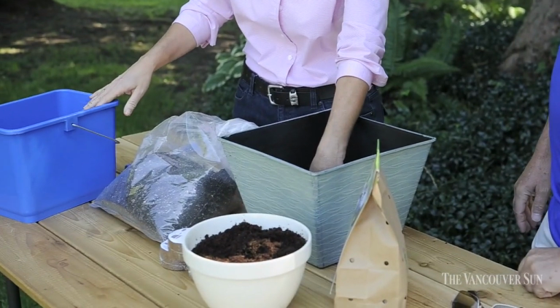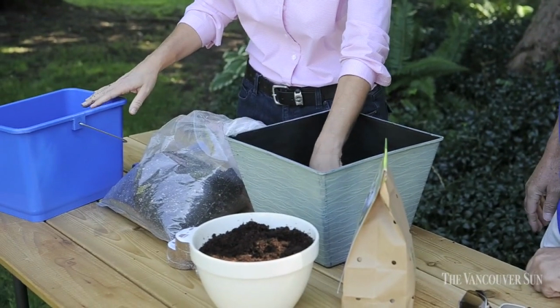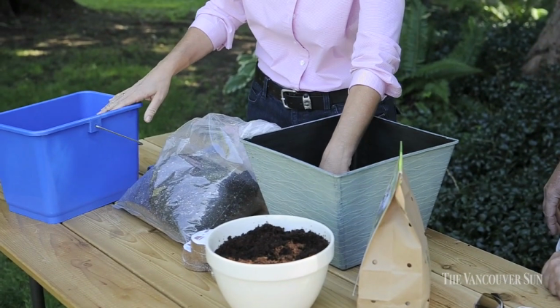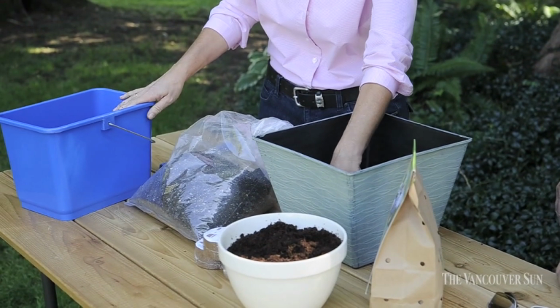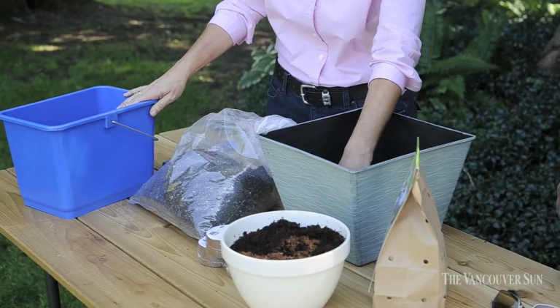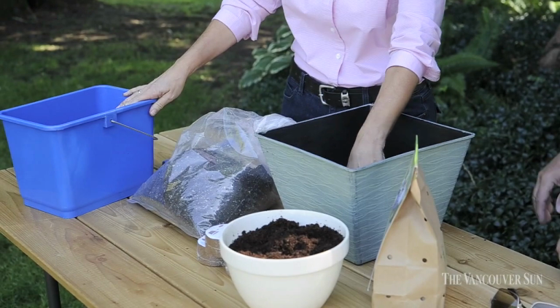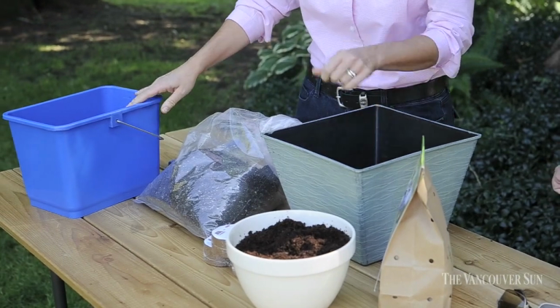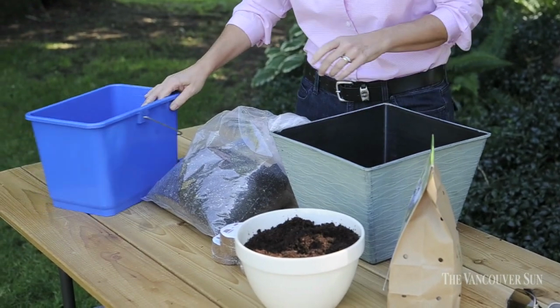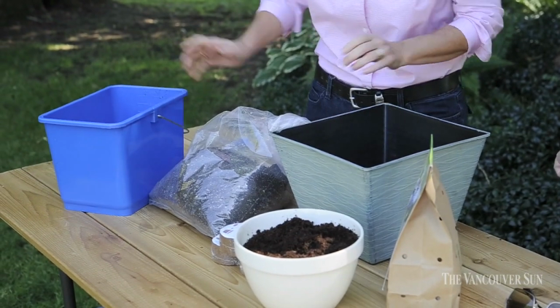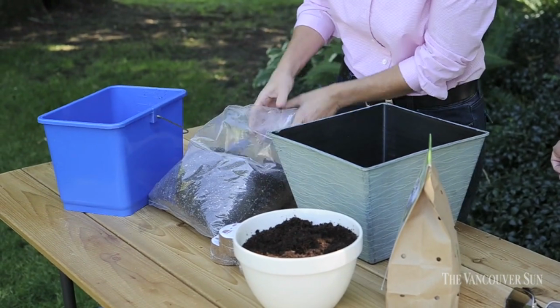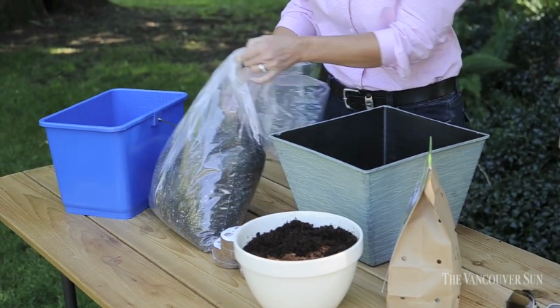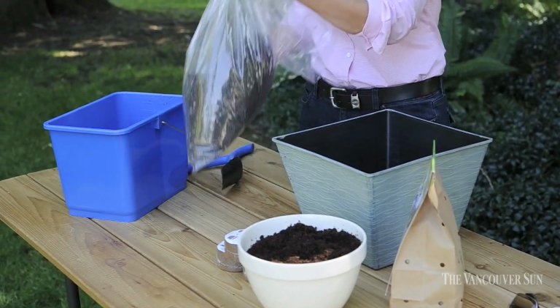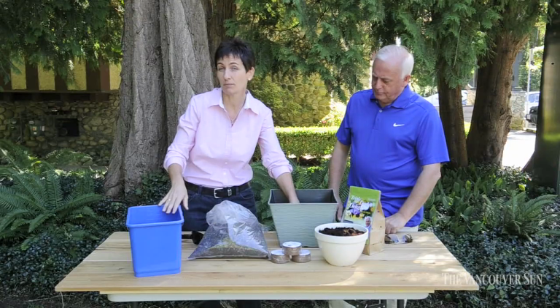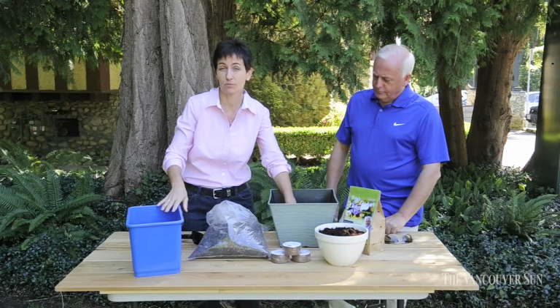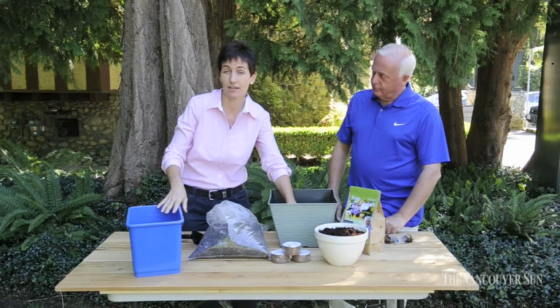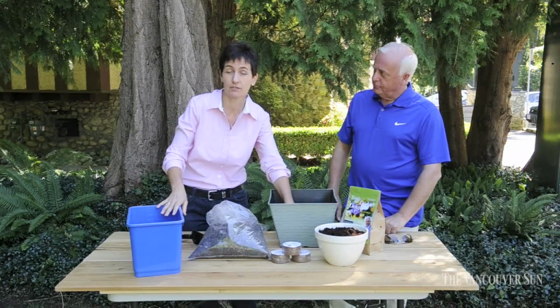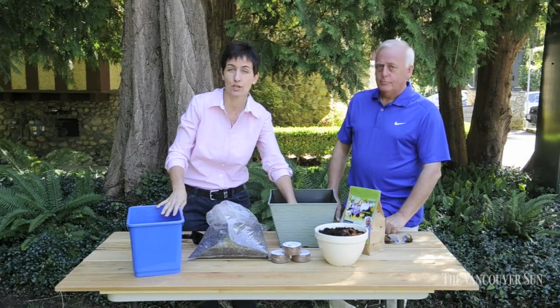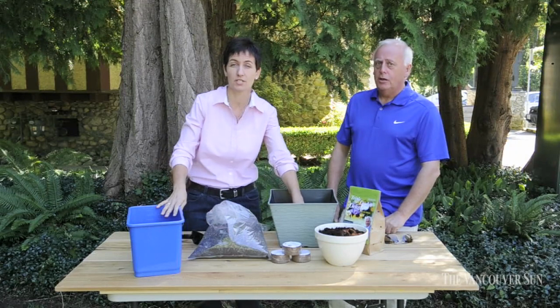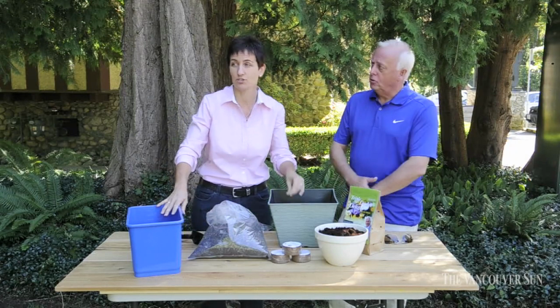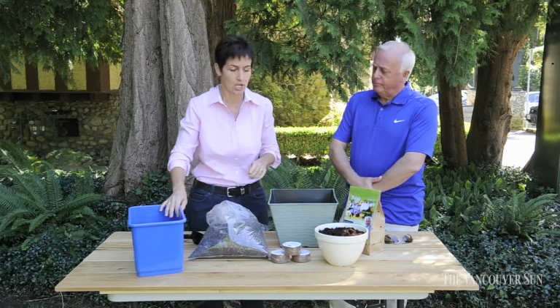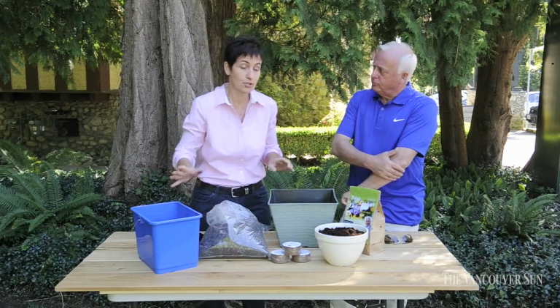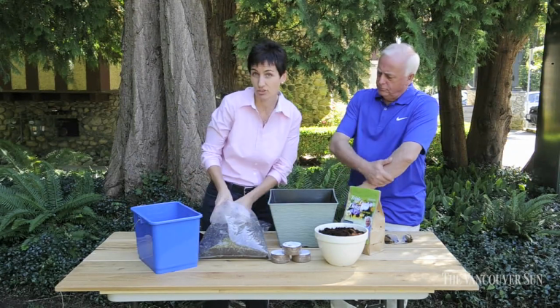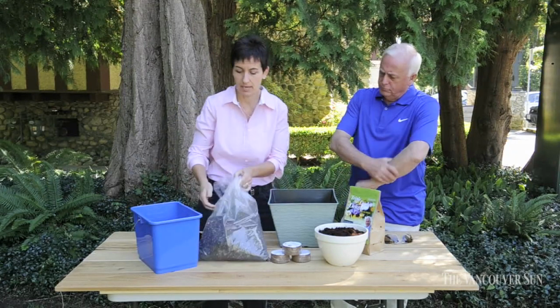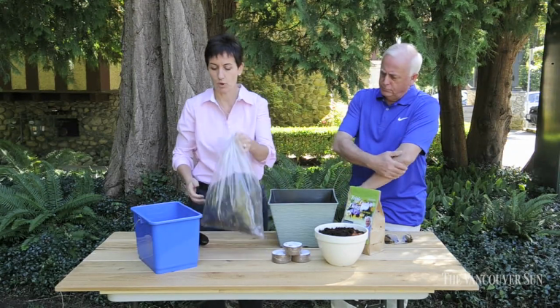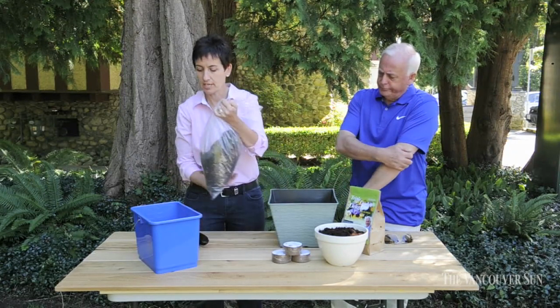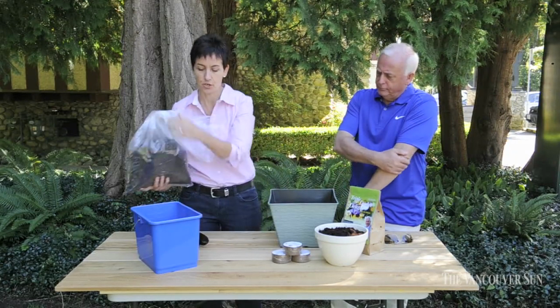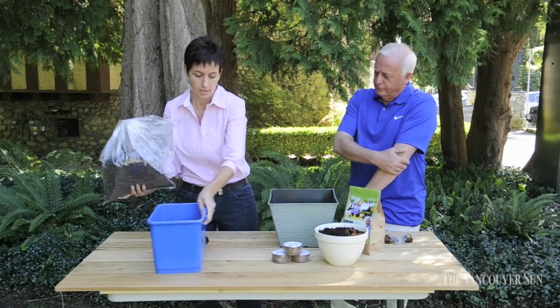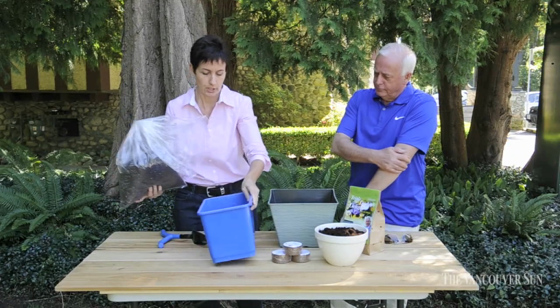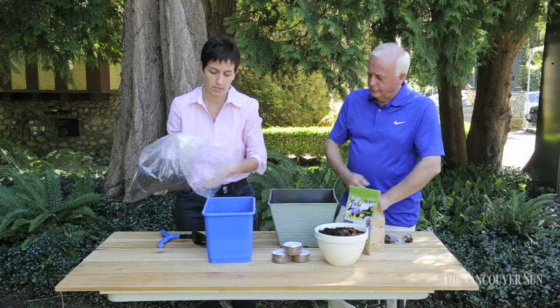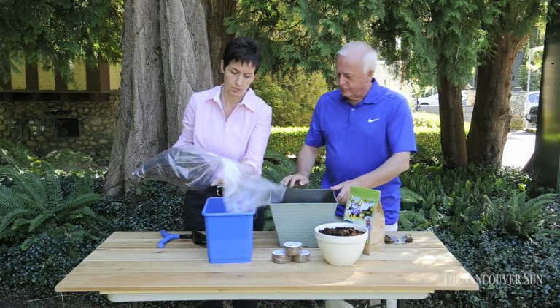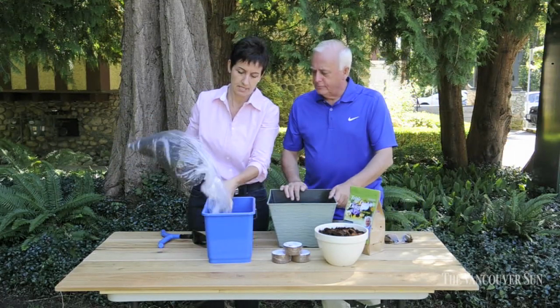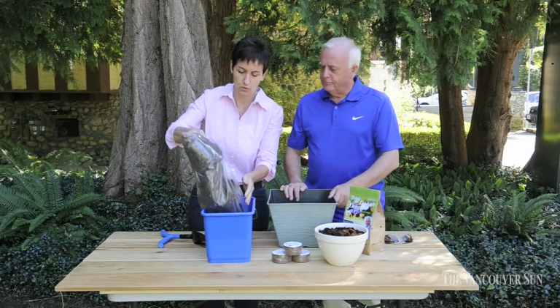So let's start with mixing up the soil. If you want, you can add a little gravel into the bottom to assist with the drainage. You don't have to, but if you want to, you can. So now we're going to mix up the soil.